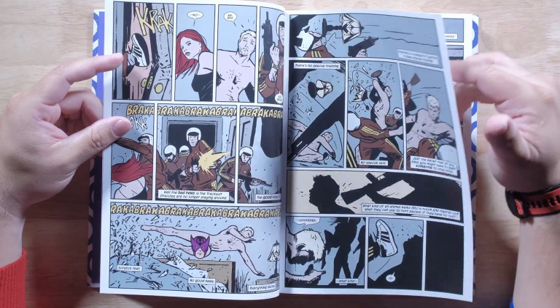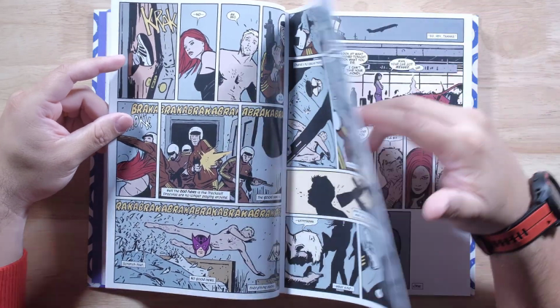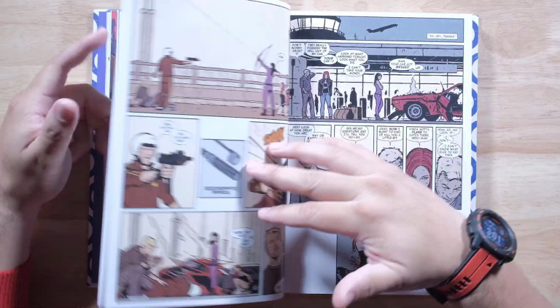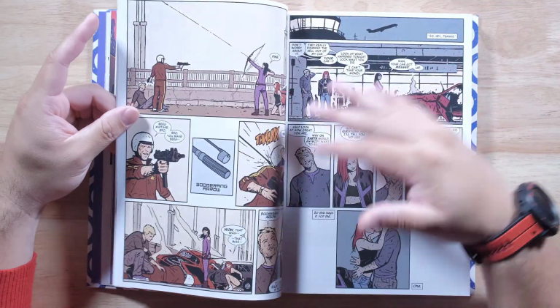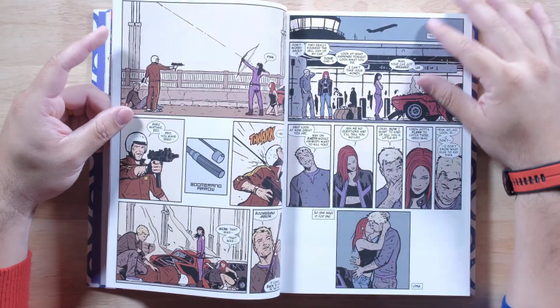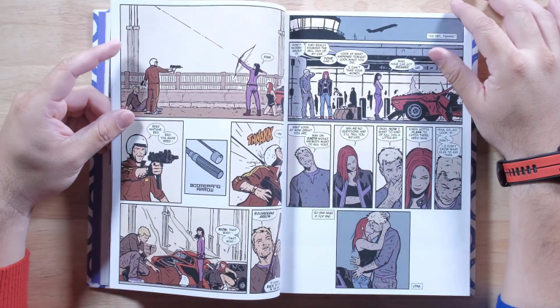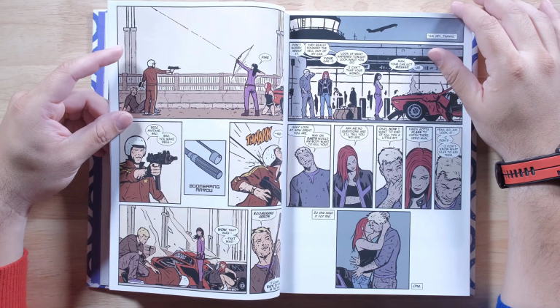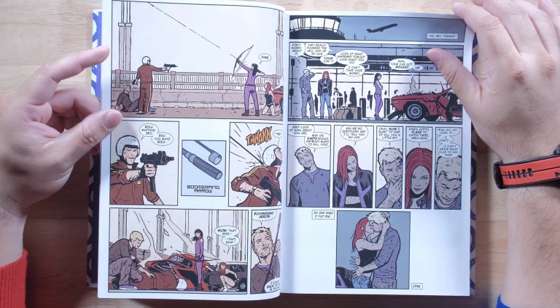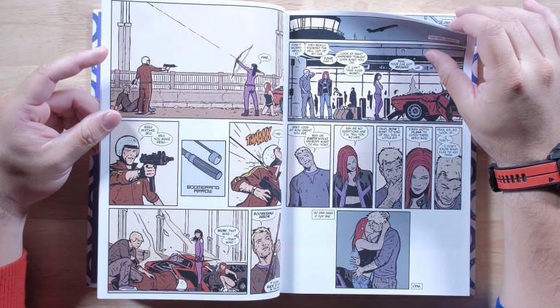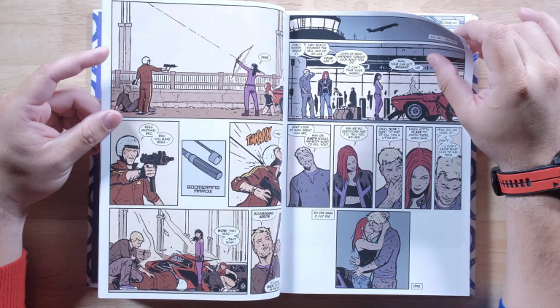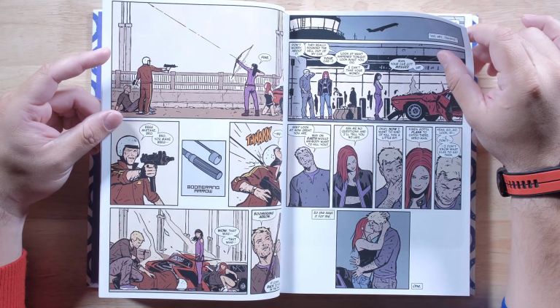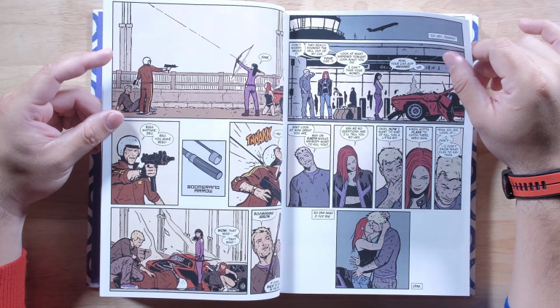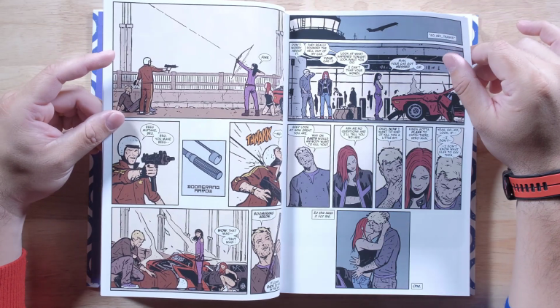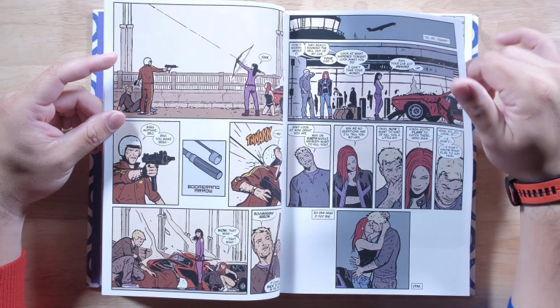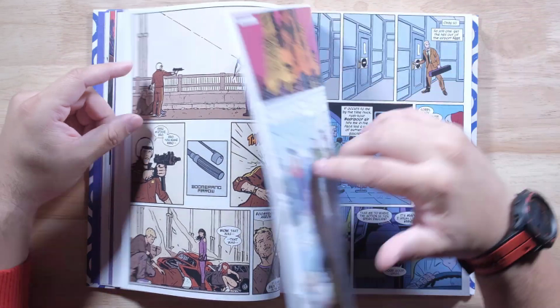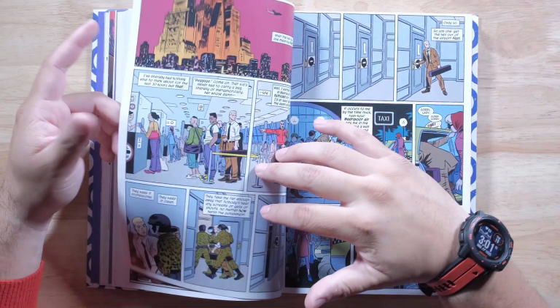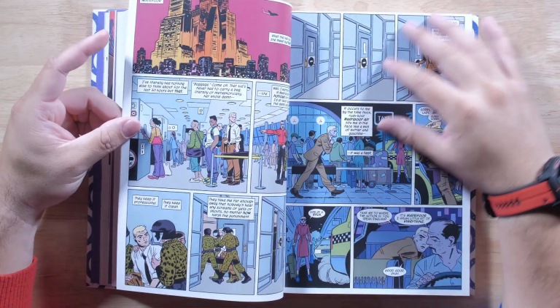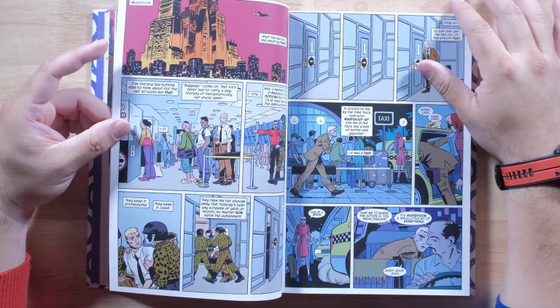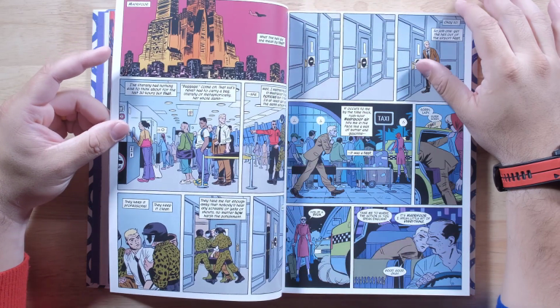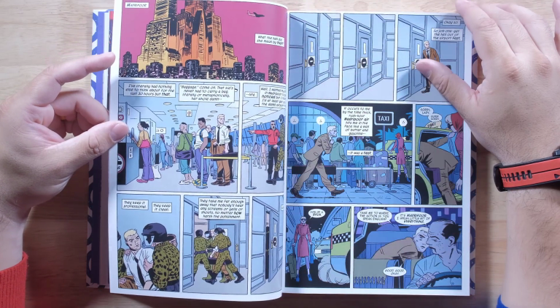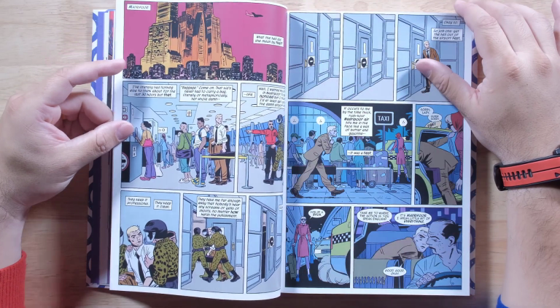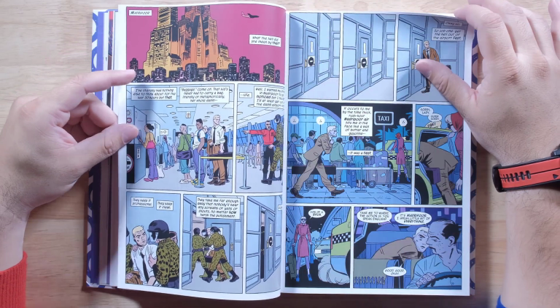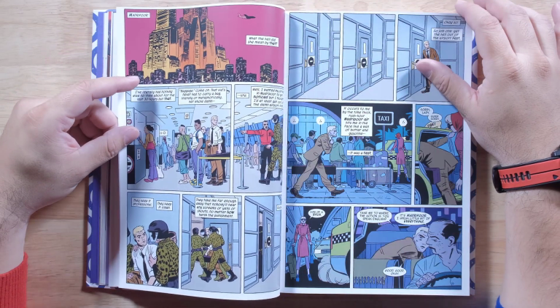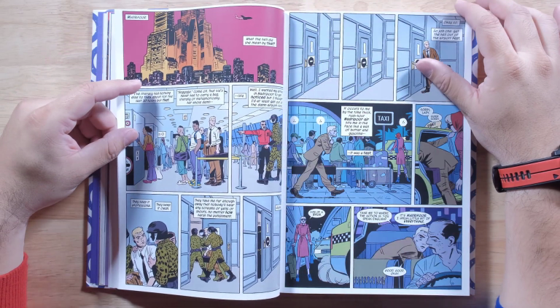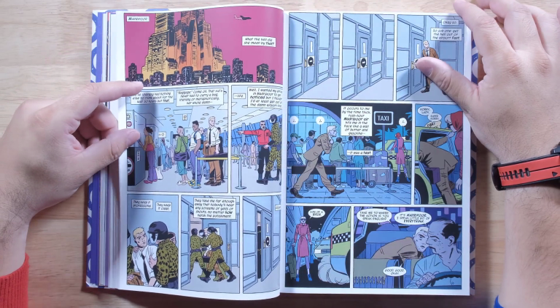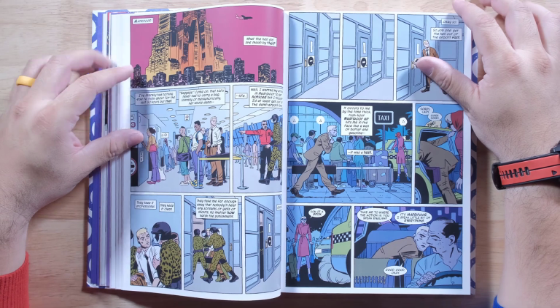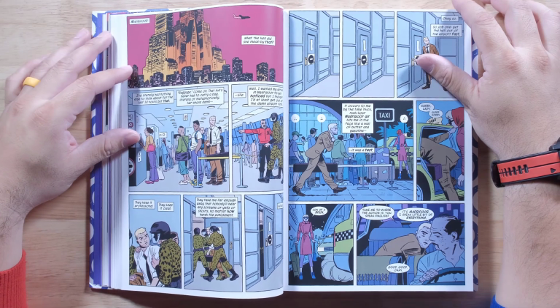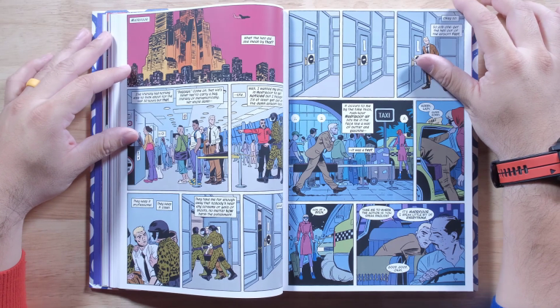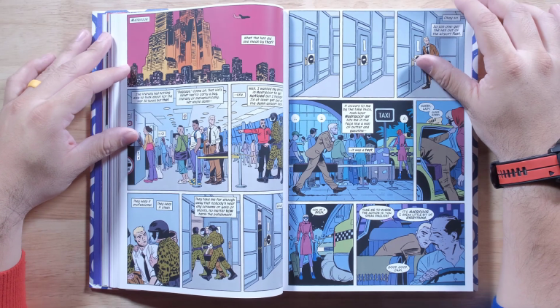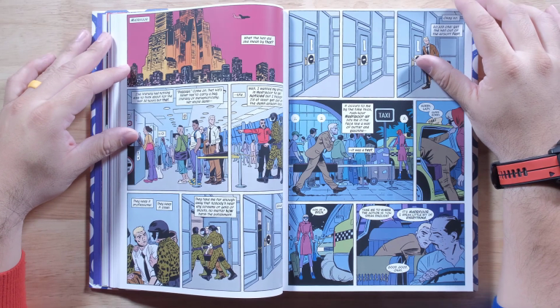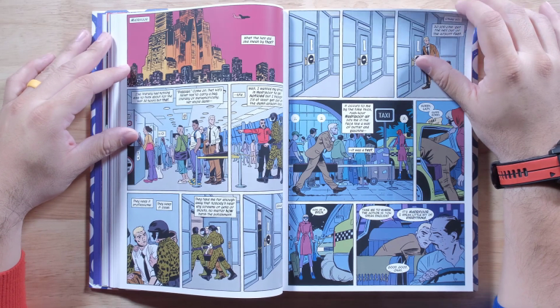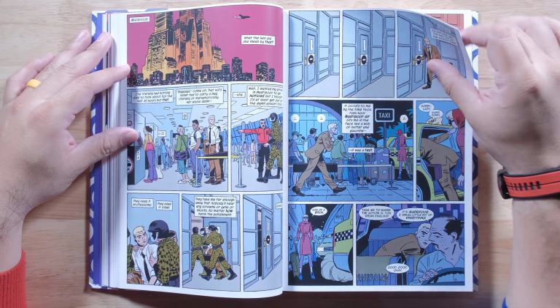Very cool. The art on this is very unique. I like it a lot — it looks really, really good. Definitely for Hawkeye it's different, but appreciated.